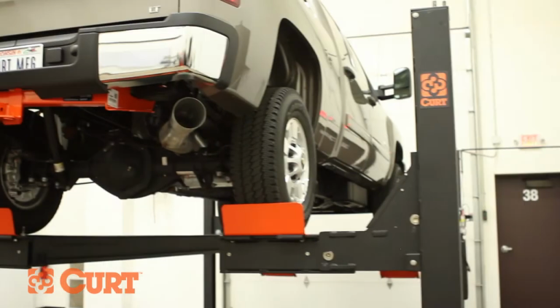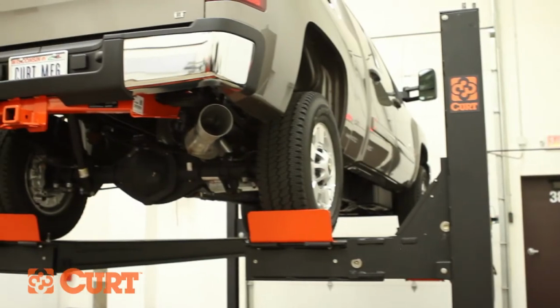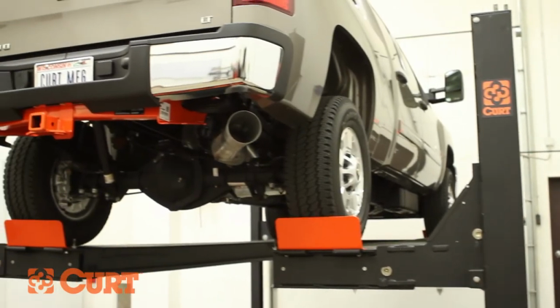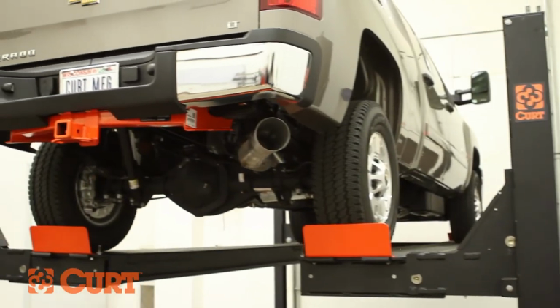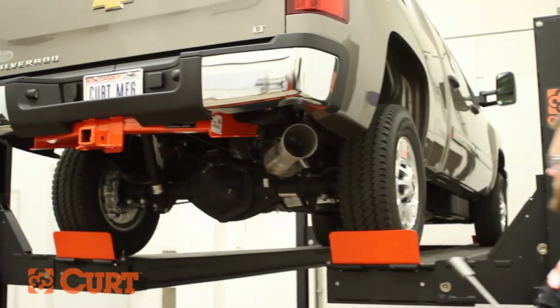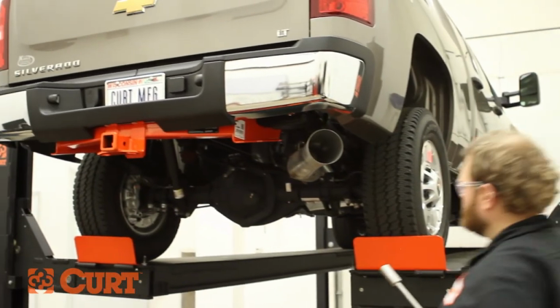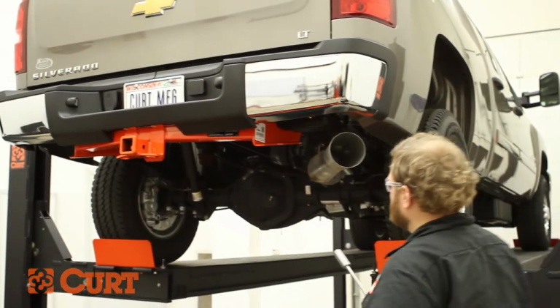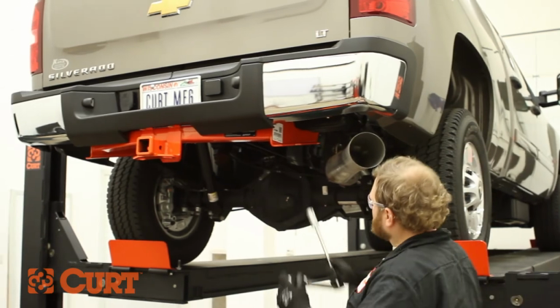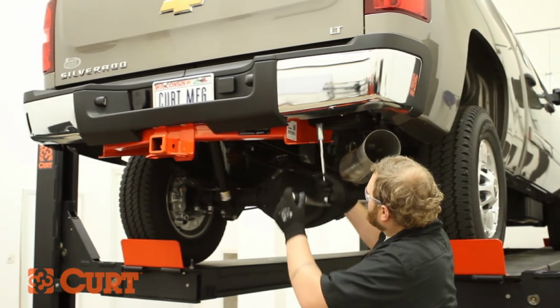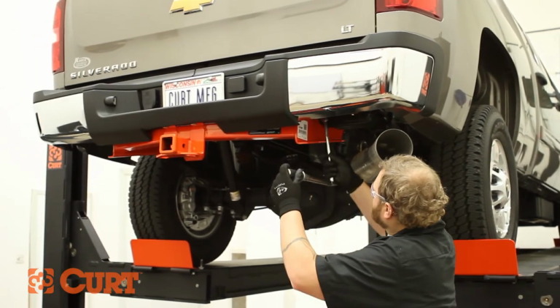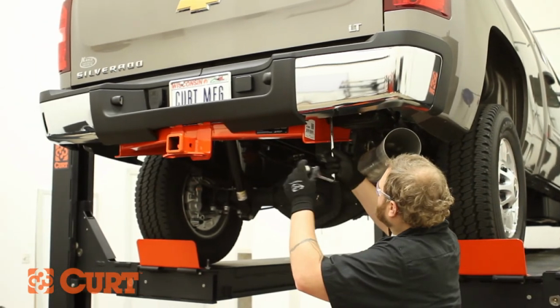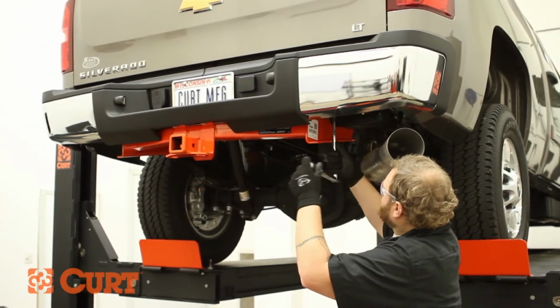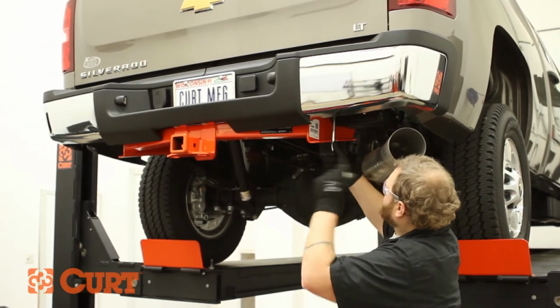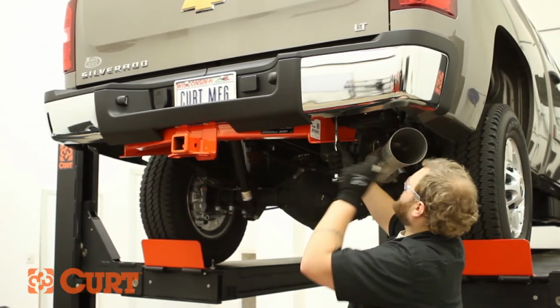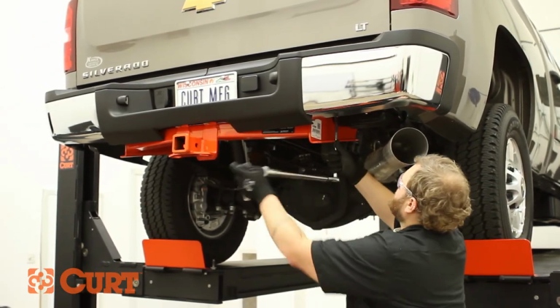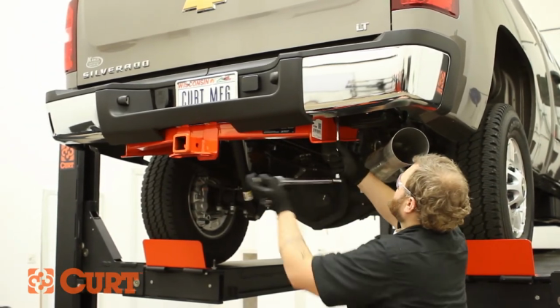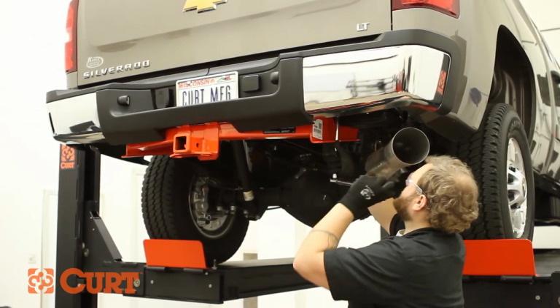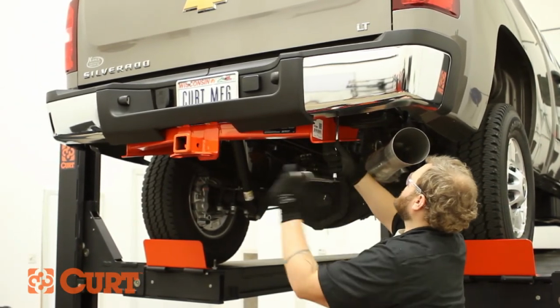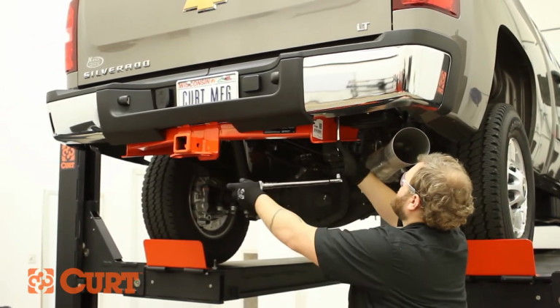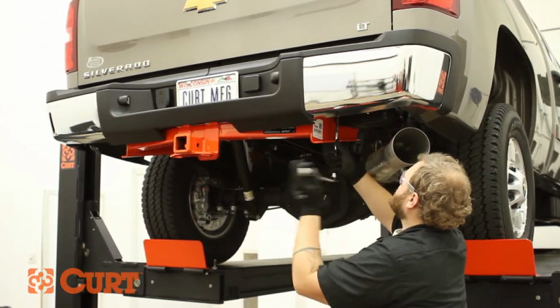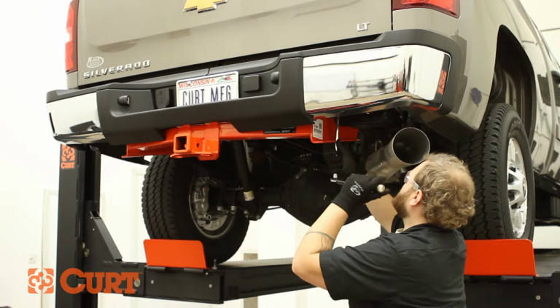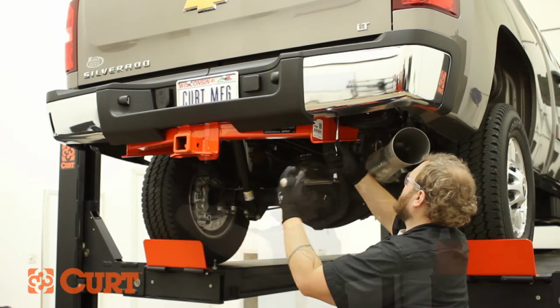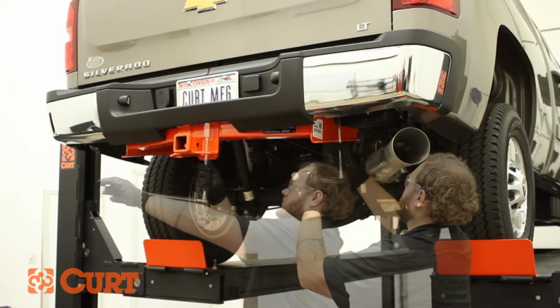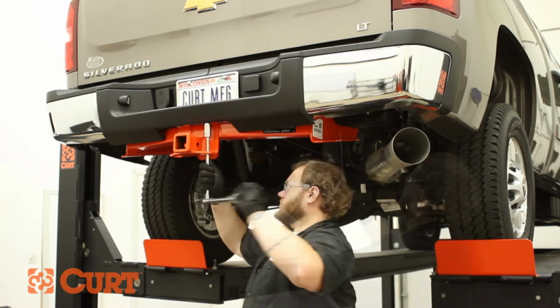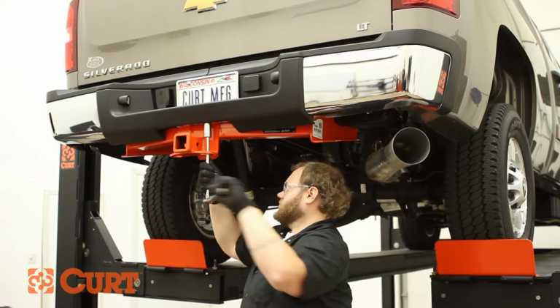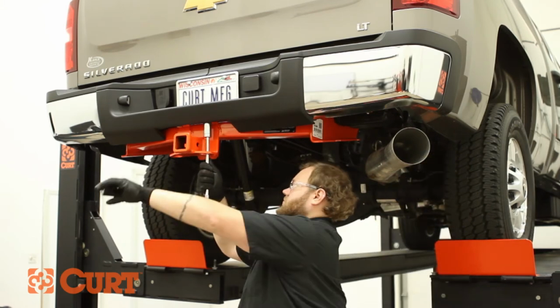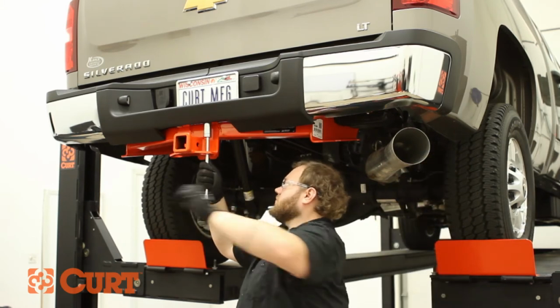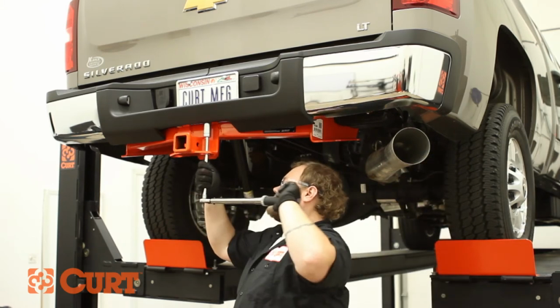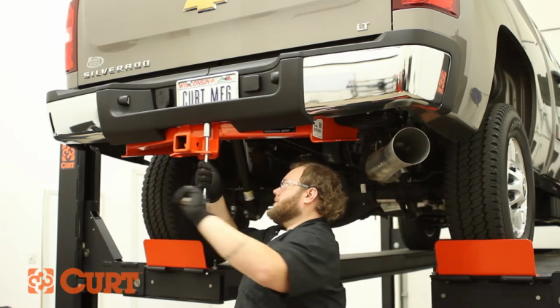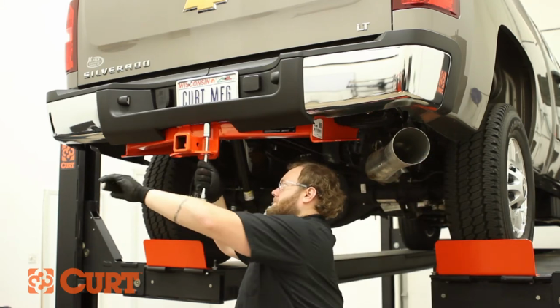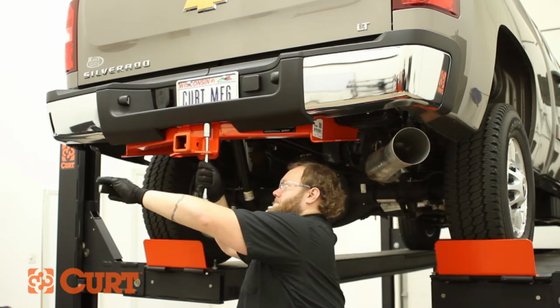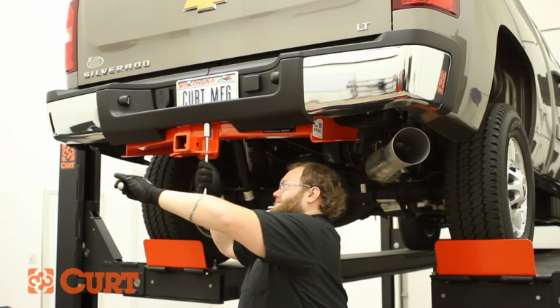Torque all hardware to the value specified in the supplied instruction sheet. Reinstall the spare tire.